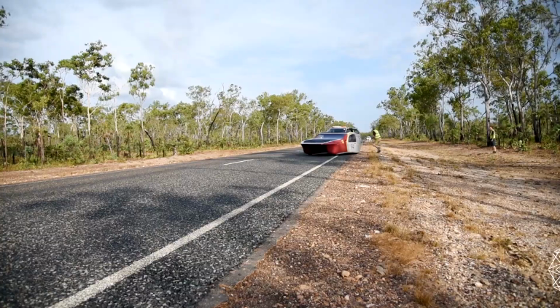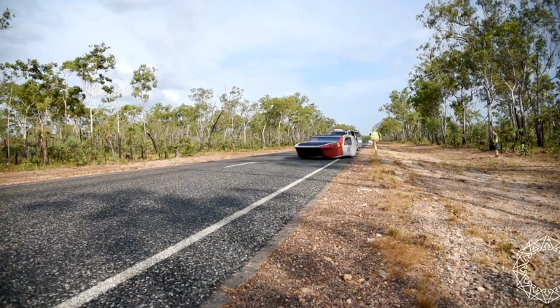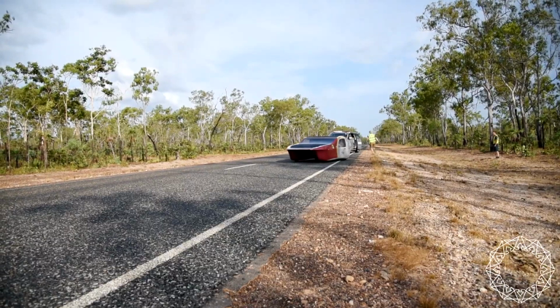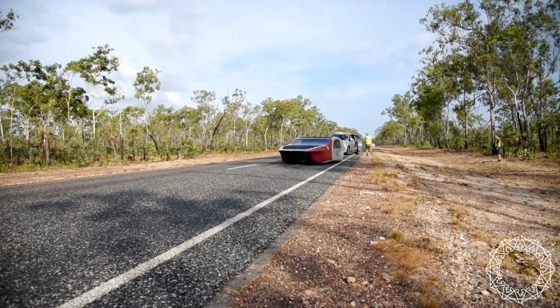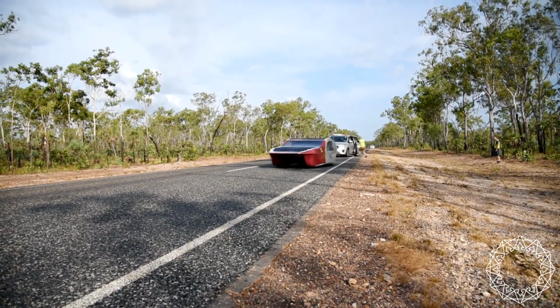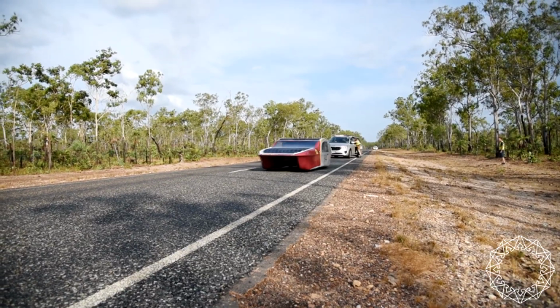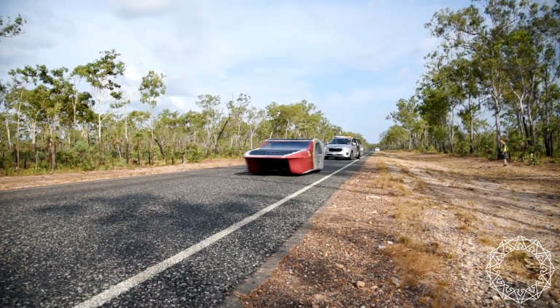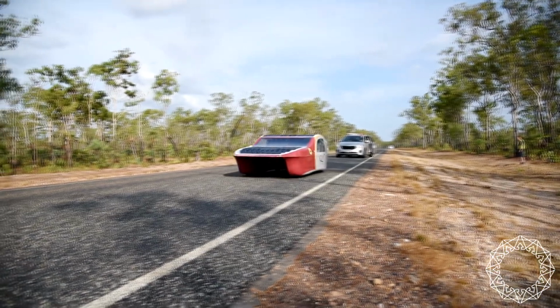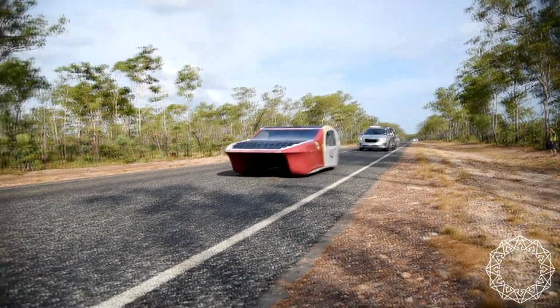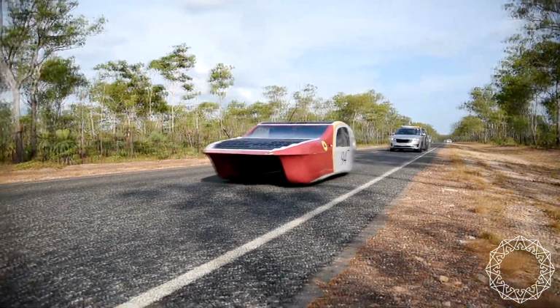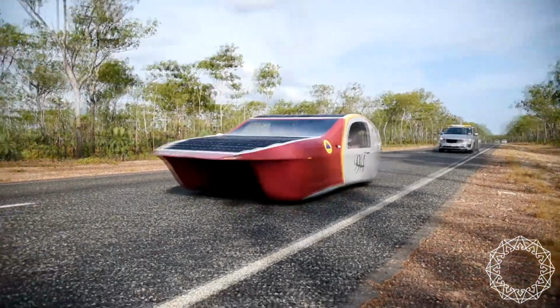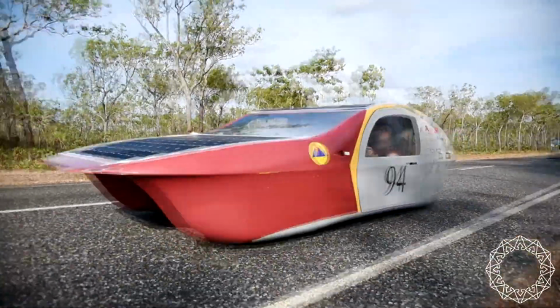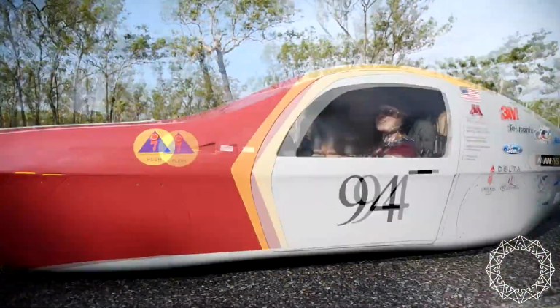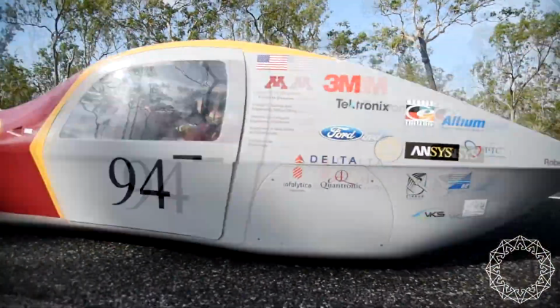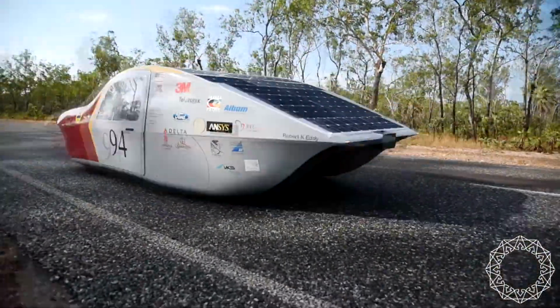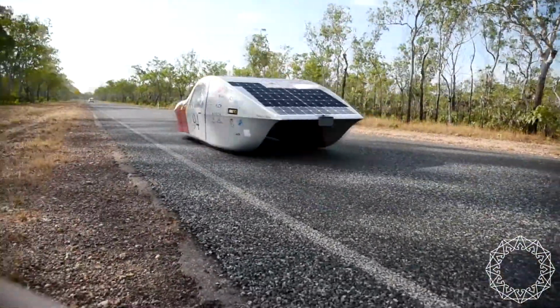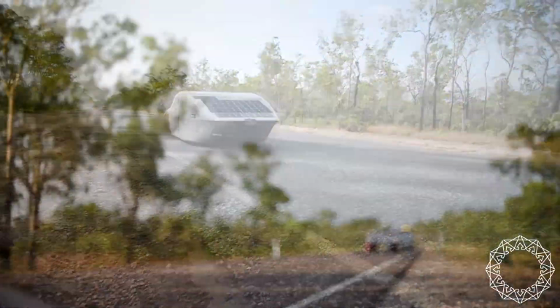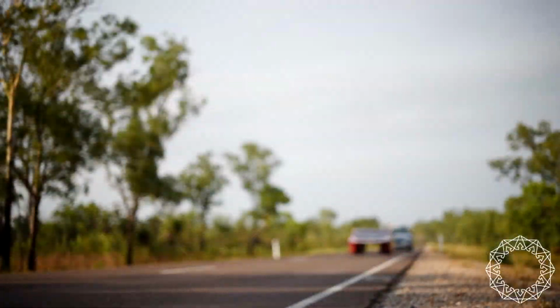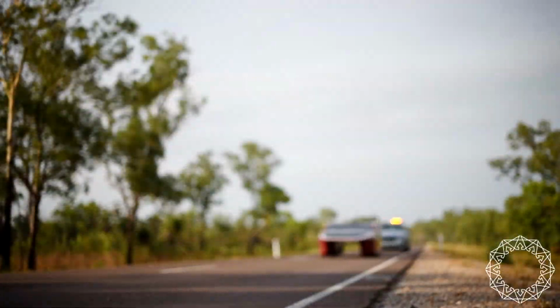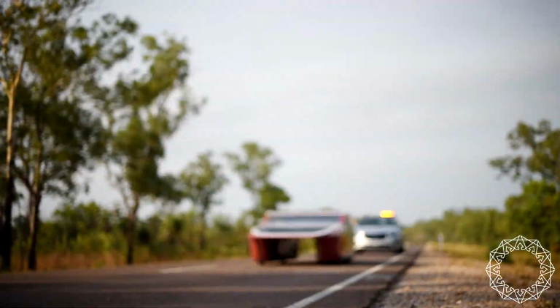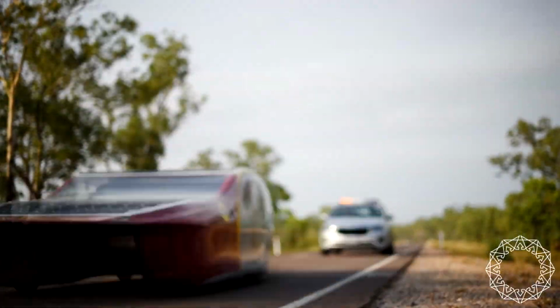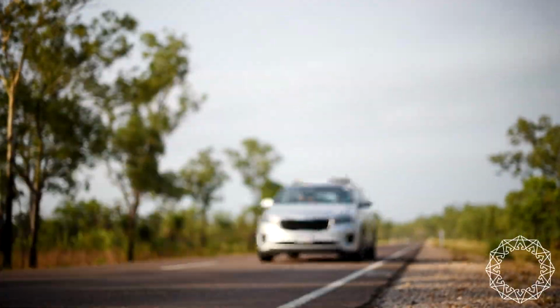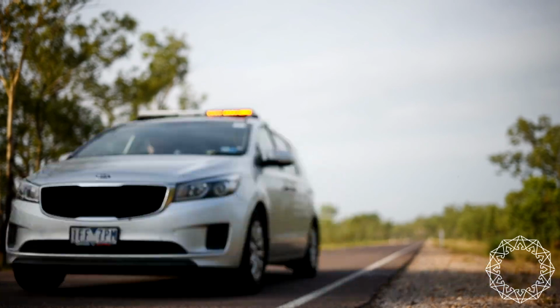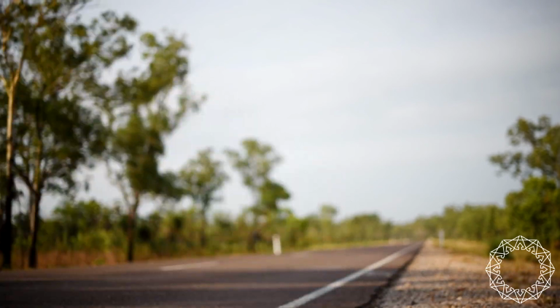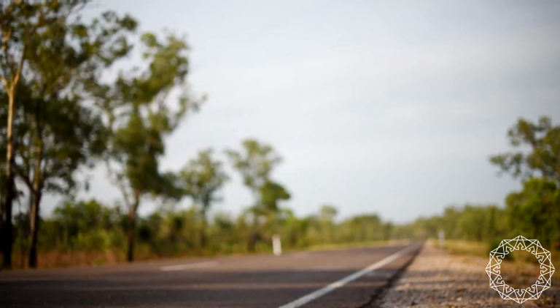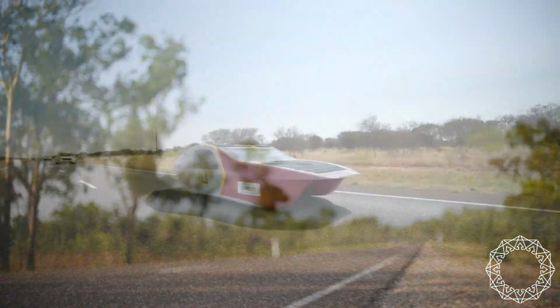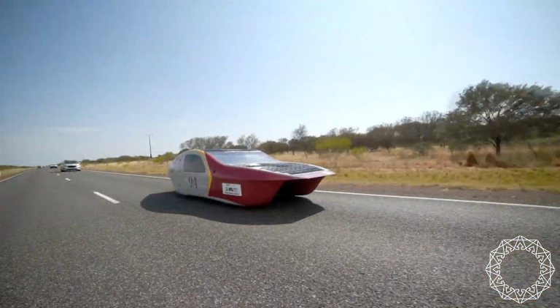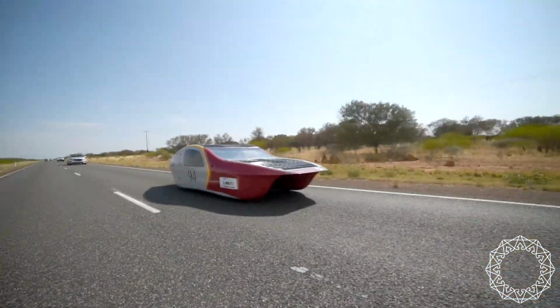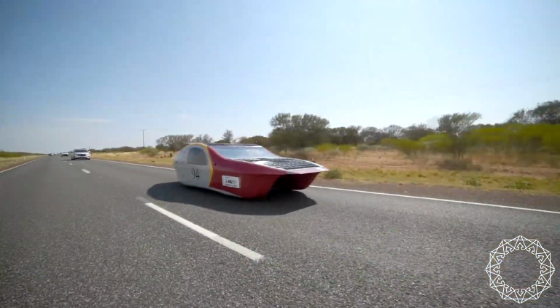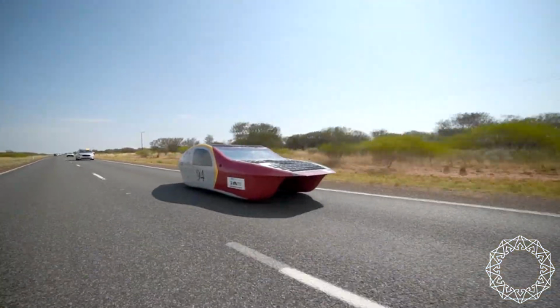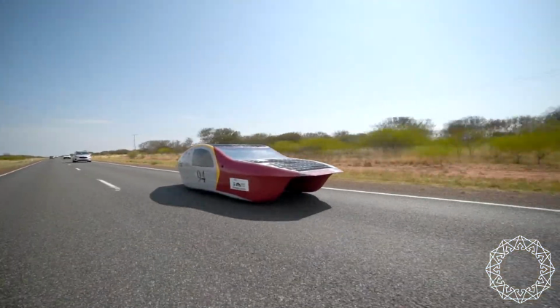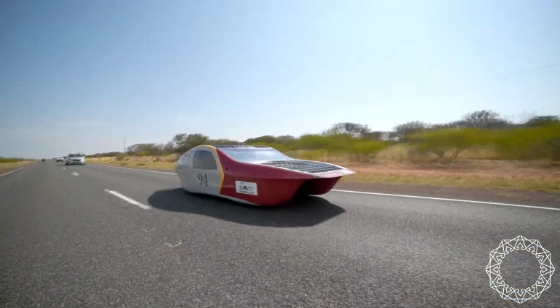What is the Solar Vehicle Project? It's building the car of the future. It's creating better engineers, business people, and leaders for tomorrow's workforce. It's here to innovate the application of solar technology.